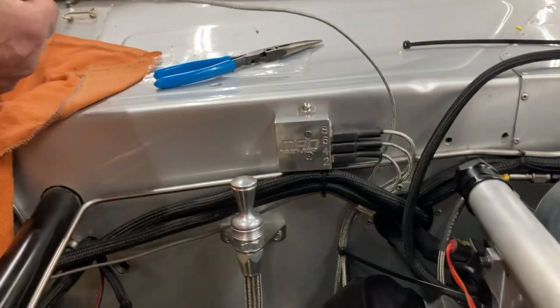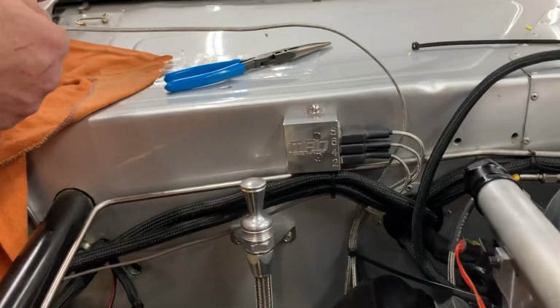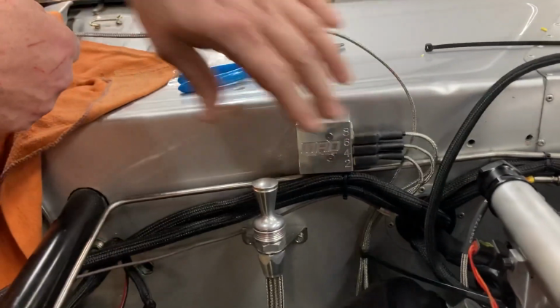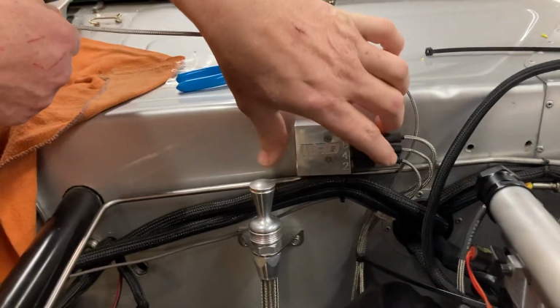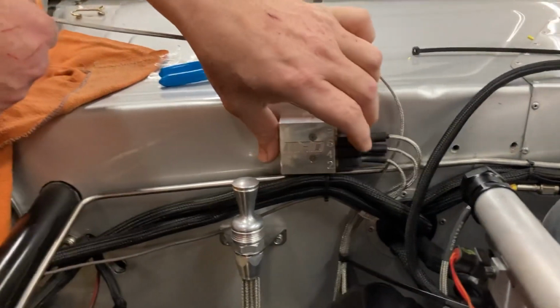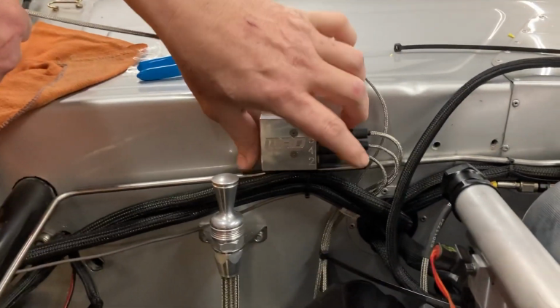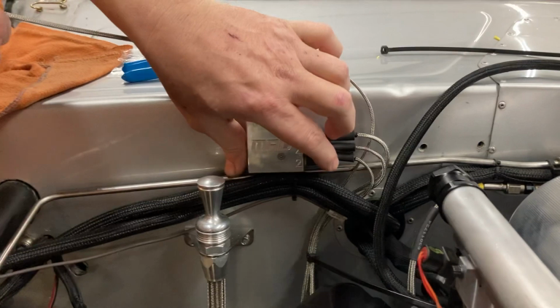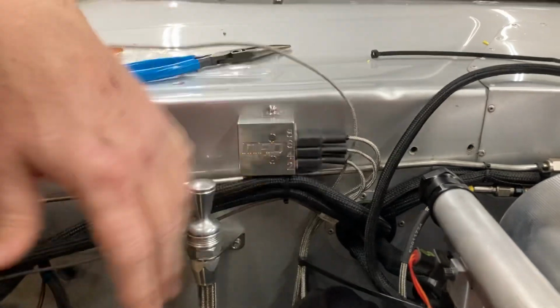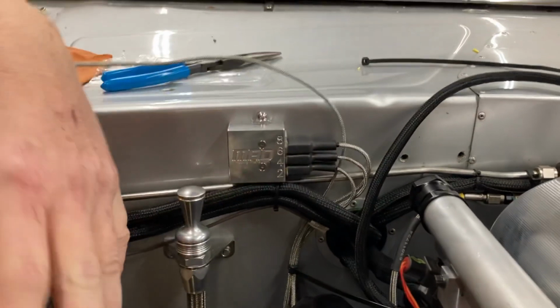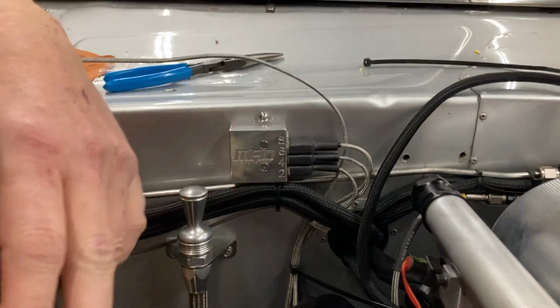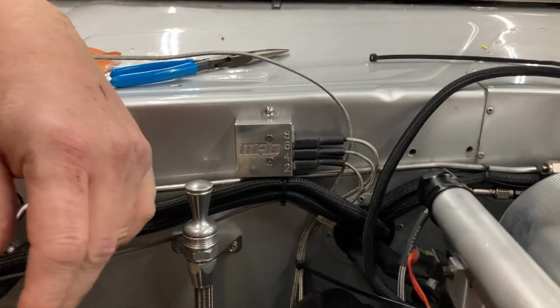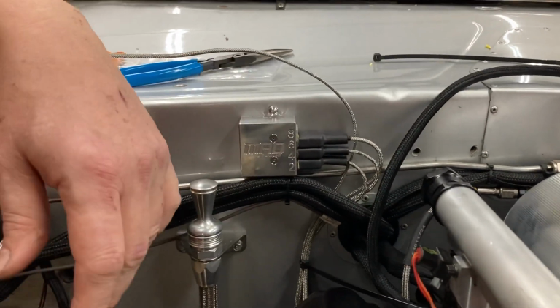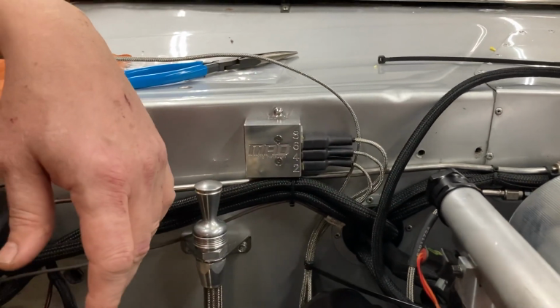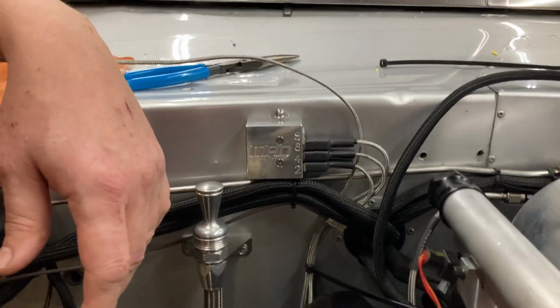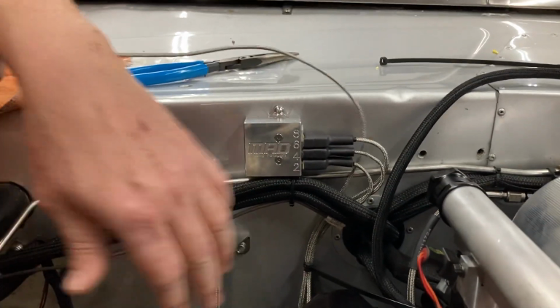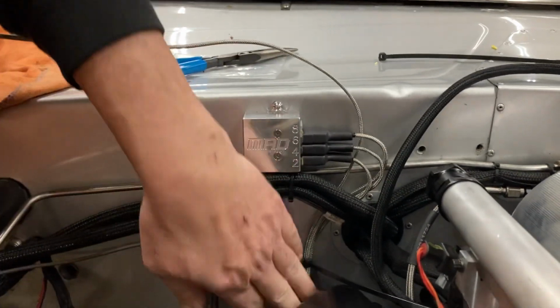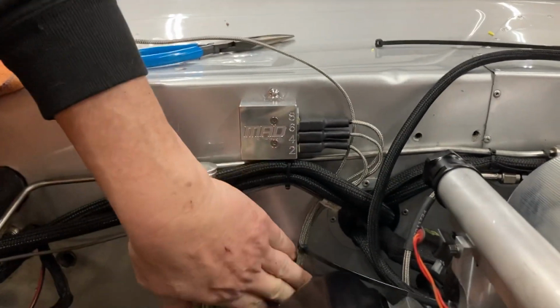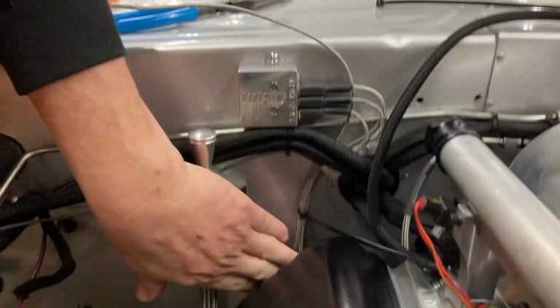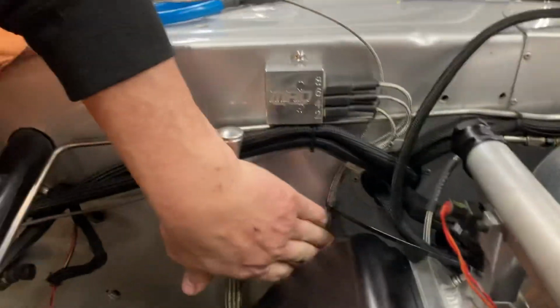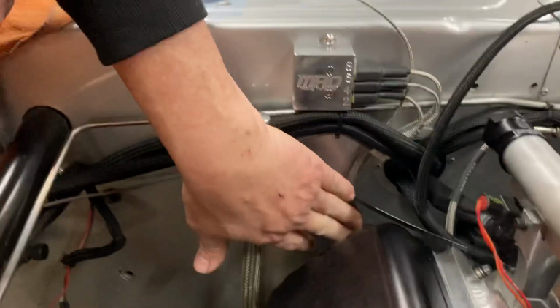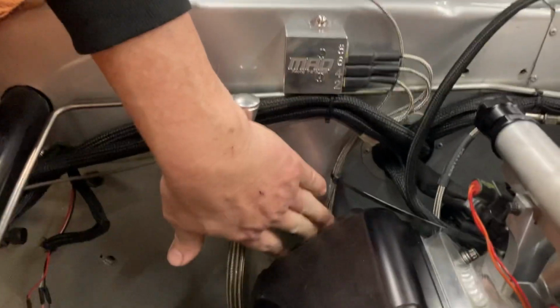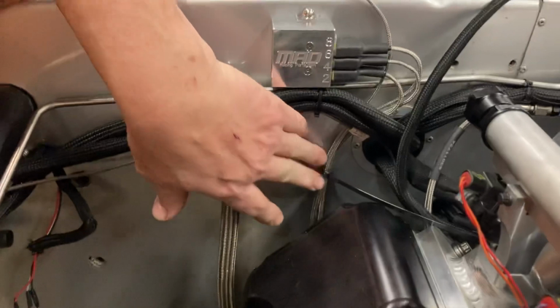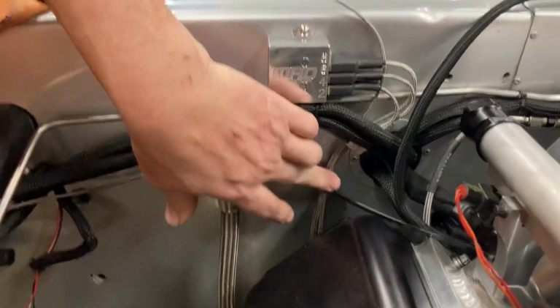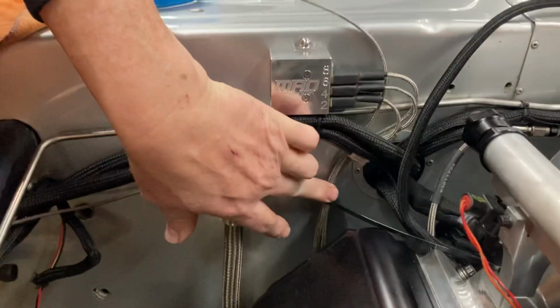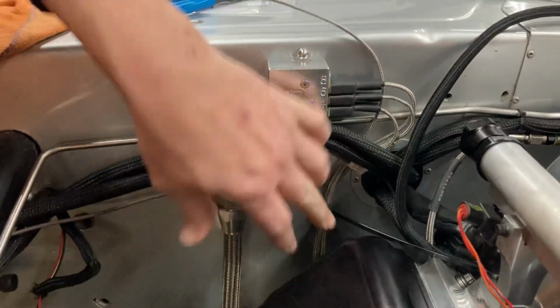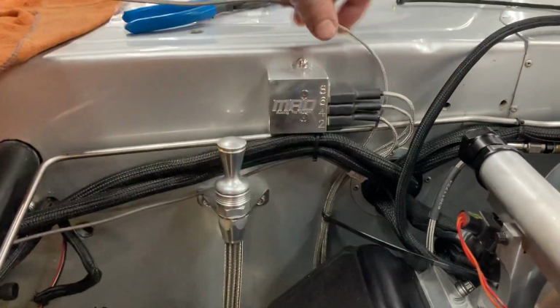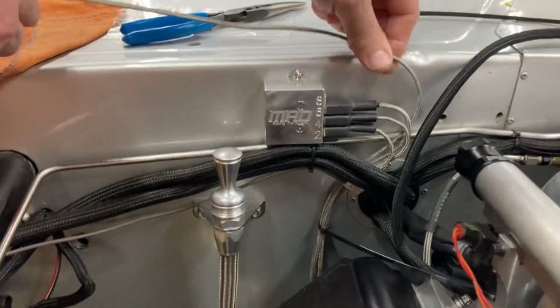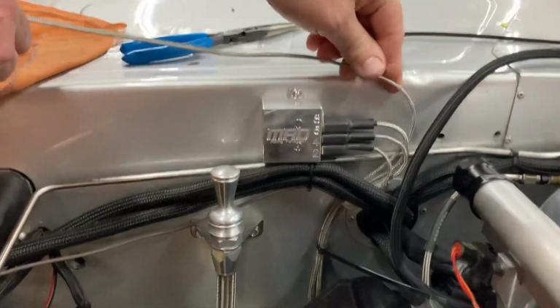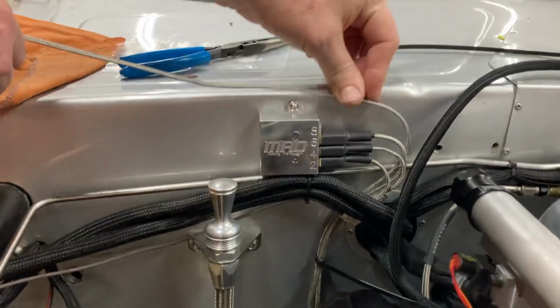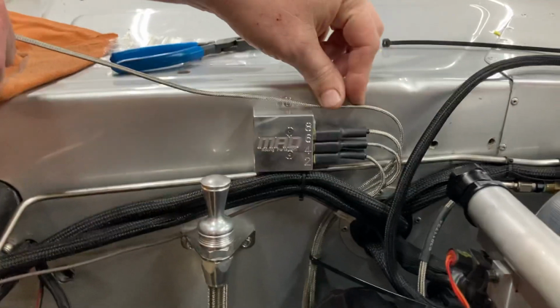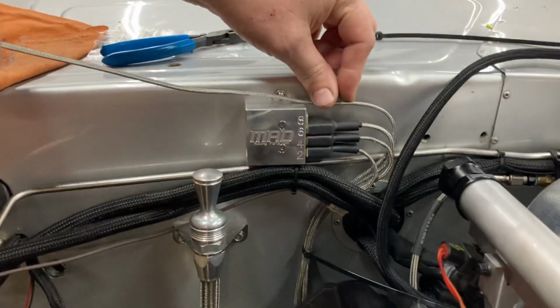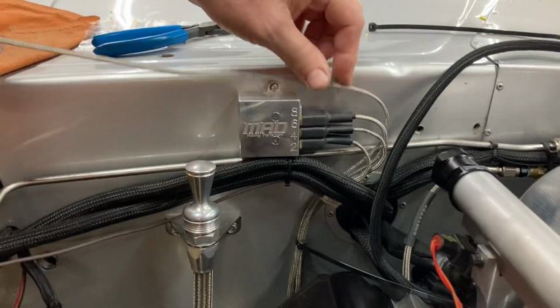So here we've got our box mounted. We've already put all the probes in and organized them and cable tied them up to this point right here, and then we're just terminating them and getting them to the right length.